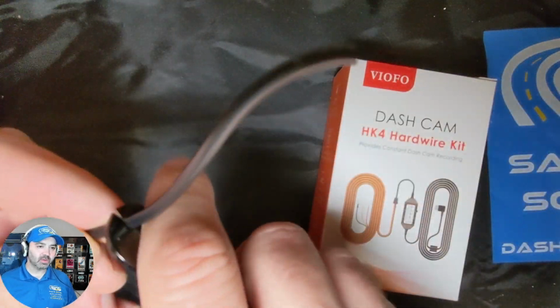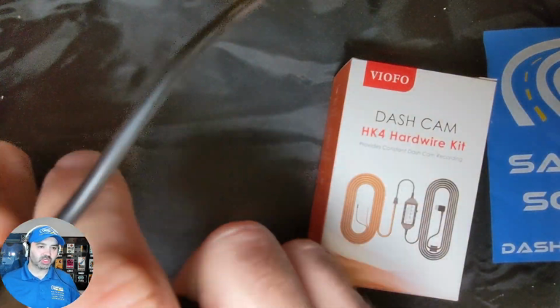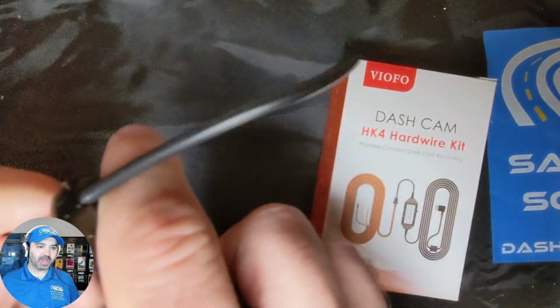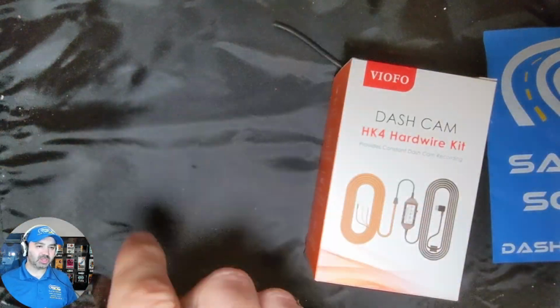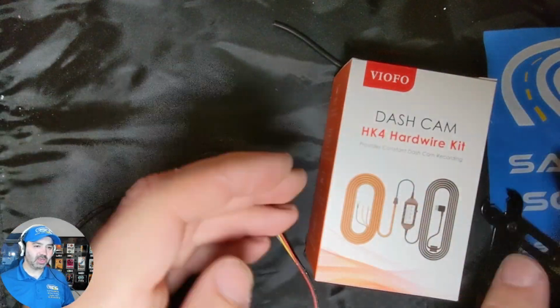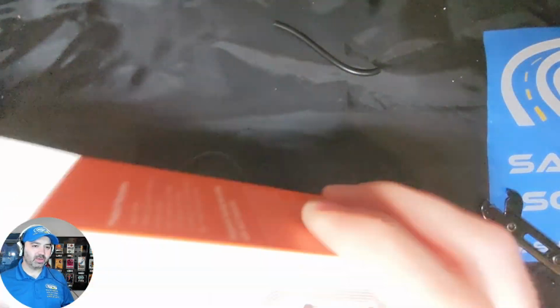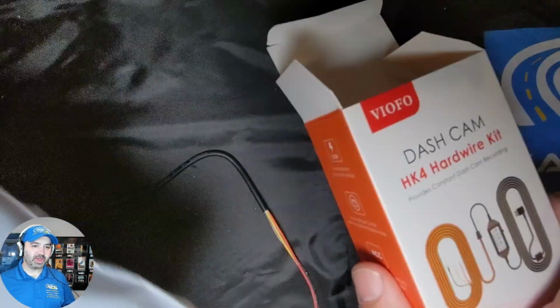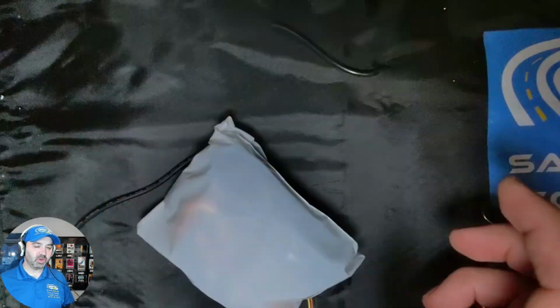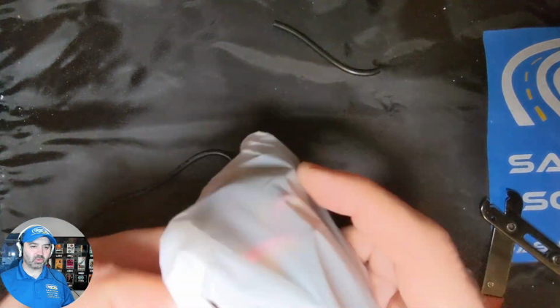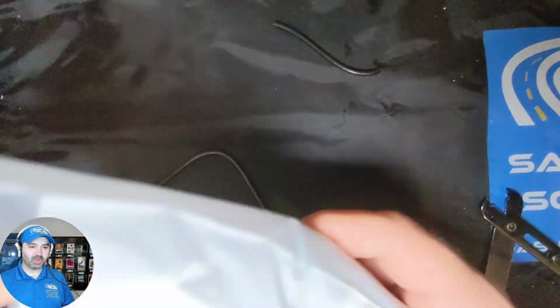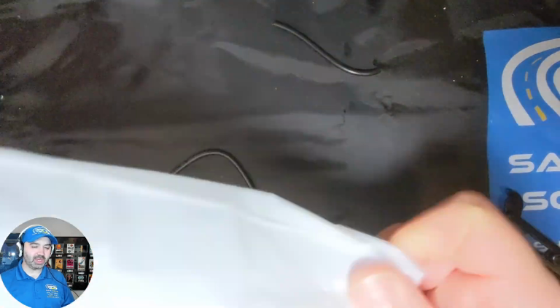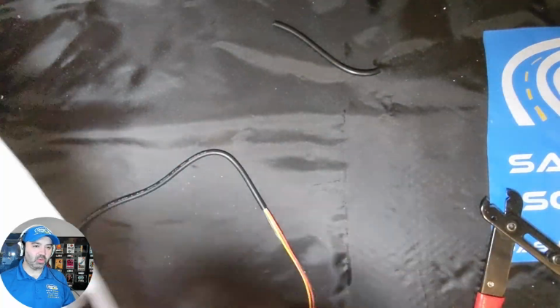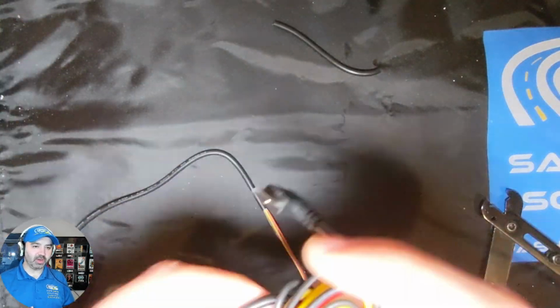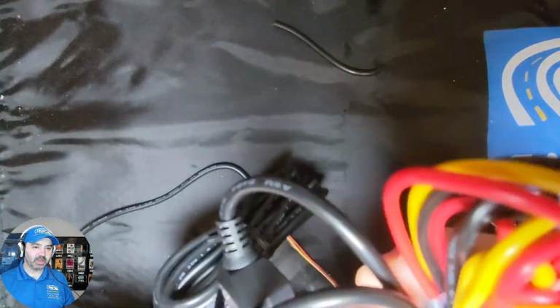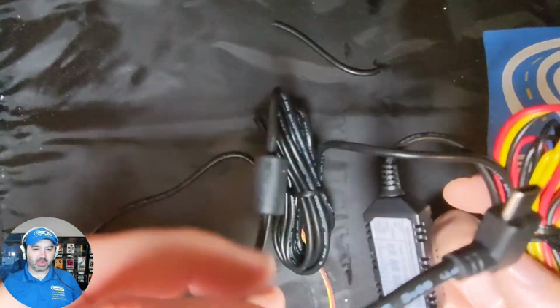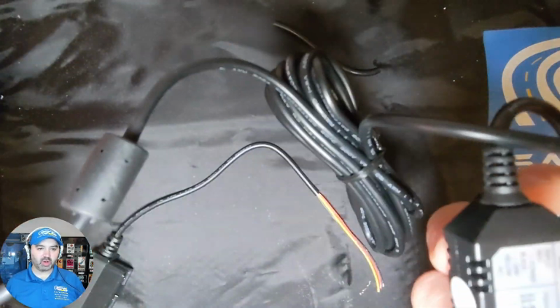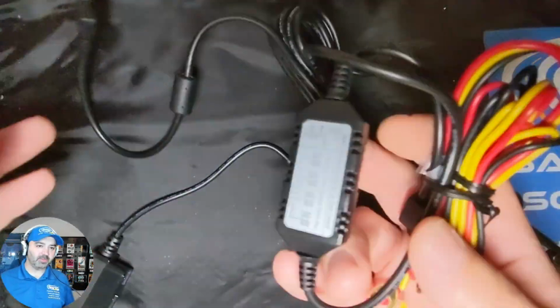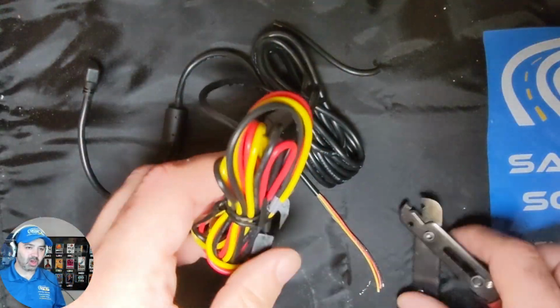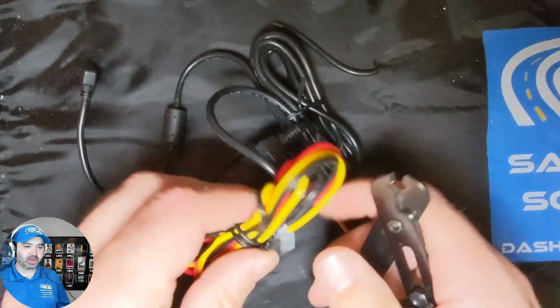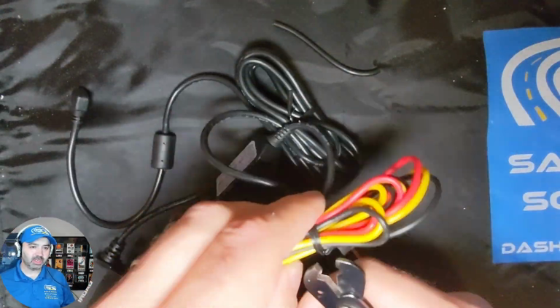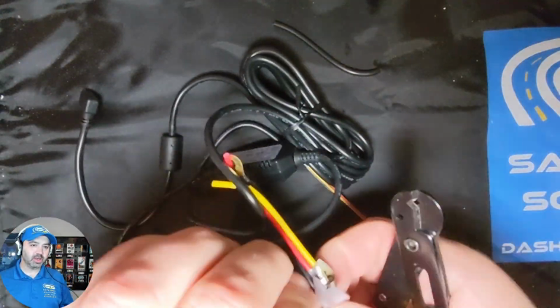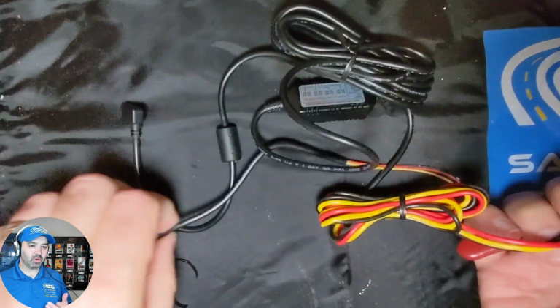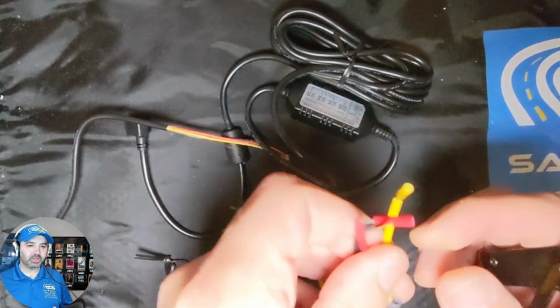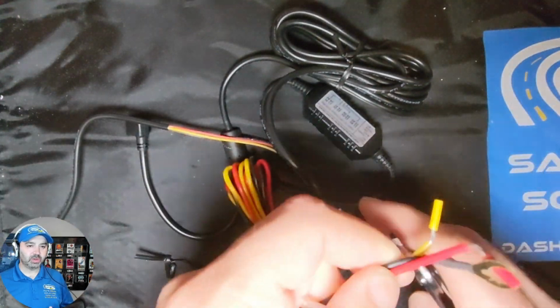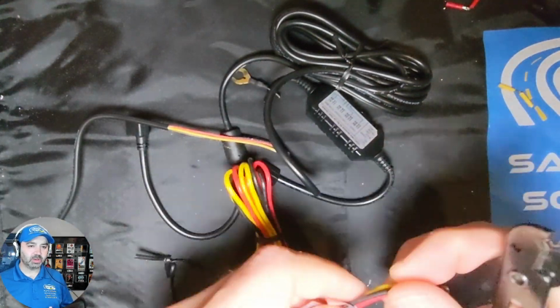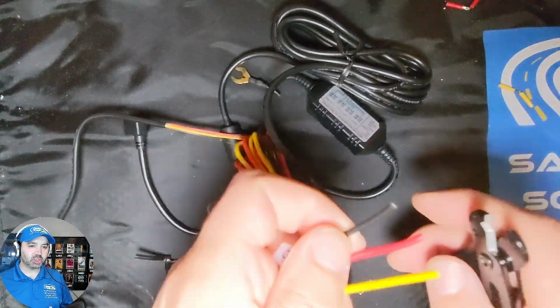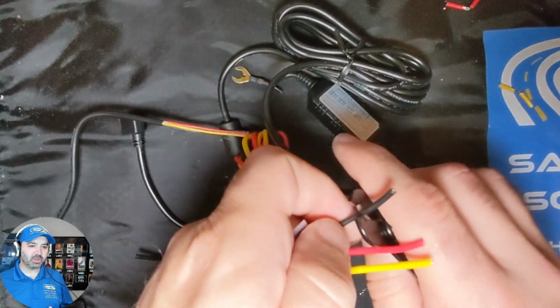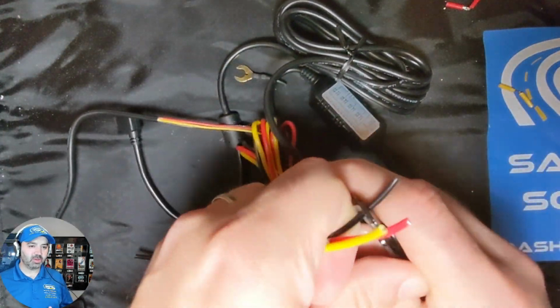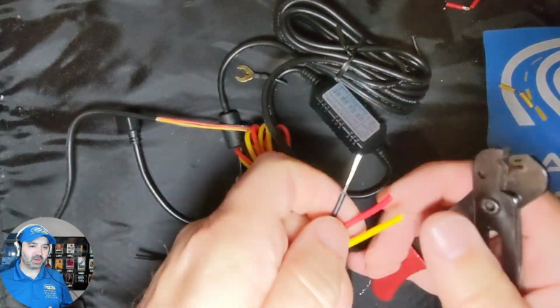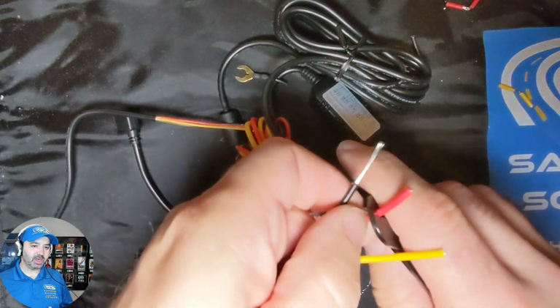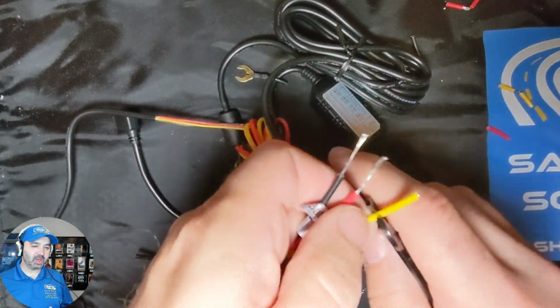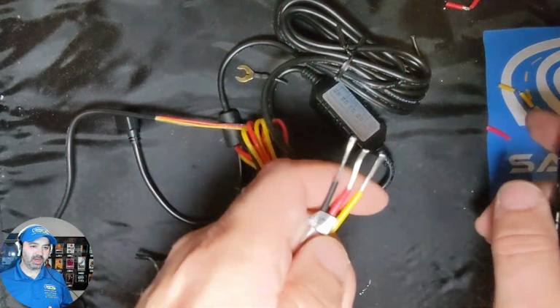We strip back the sheathing to expose the red, black, and yellow wiring. Then we open up the hardwire kit and strip the black, red, and yellow wires from that as well.